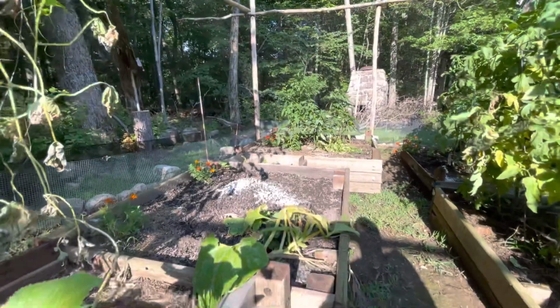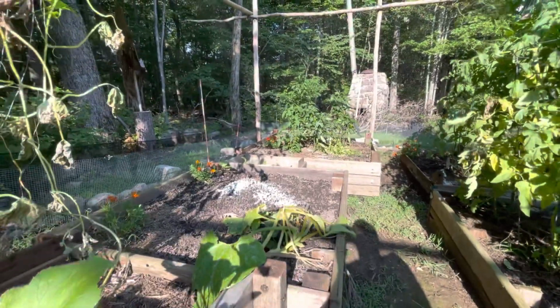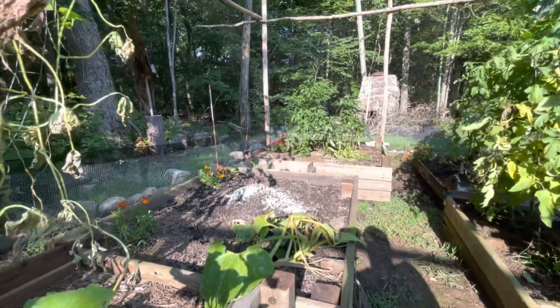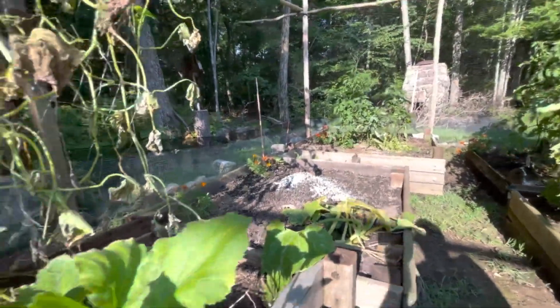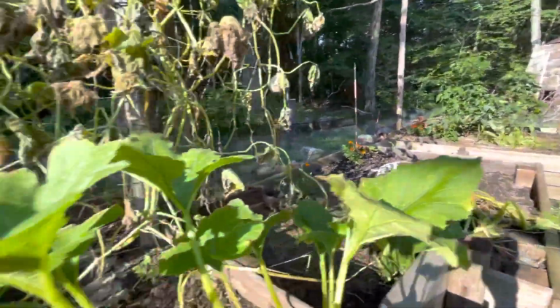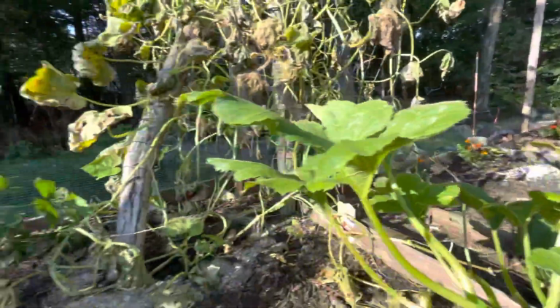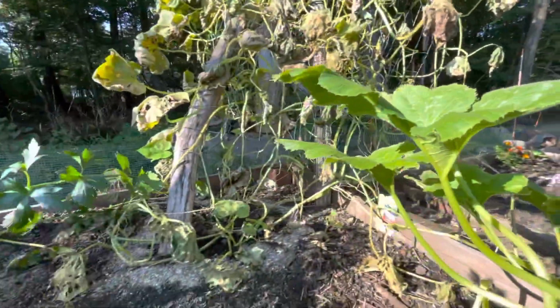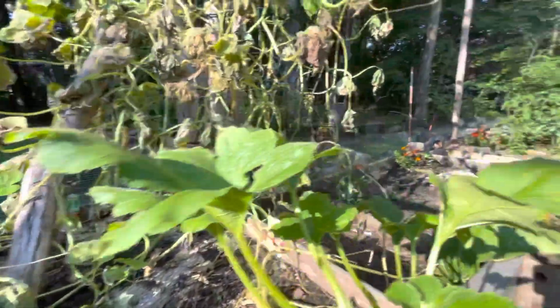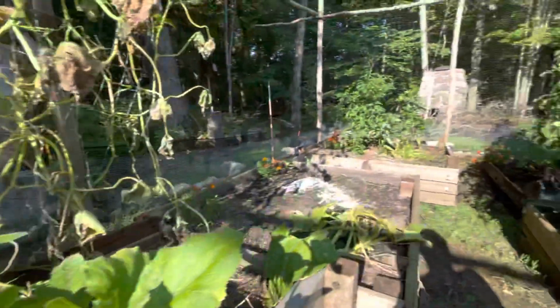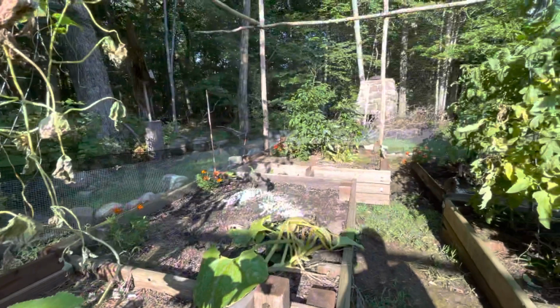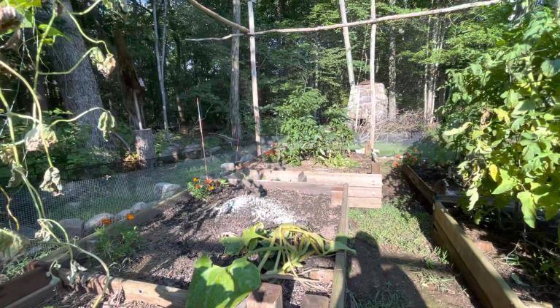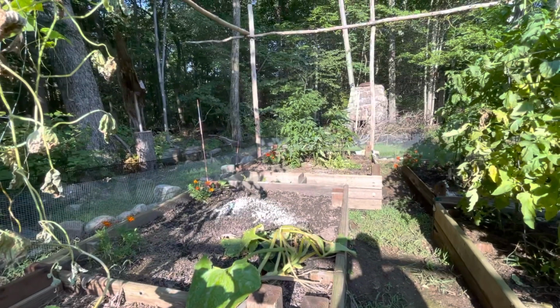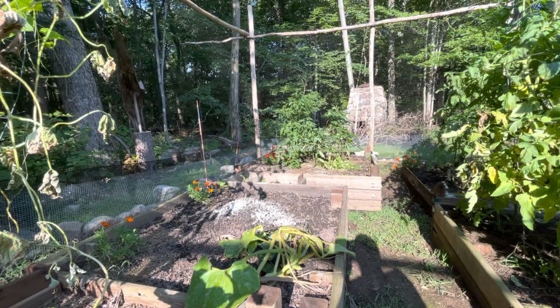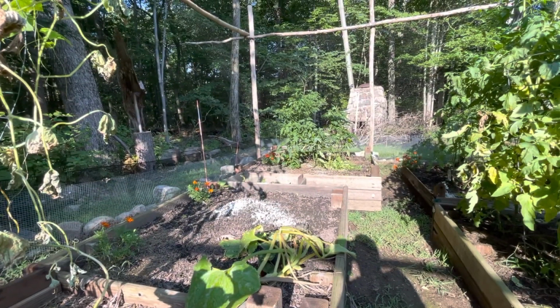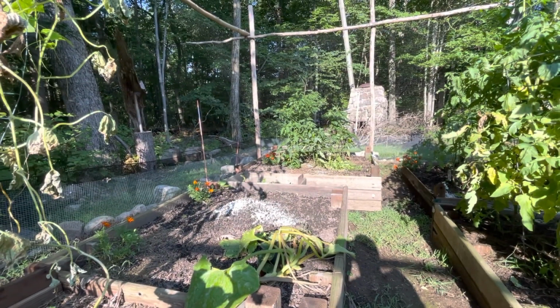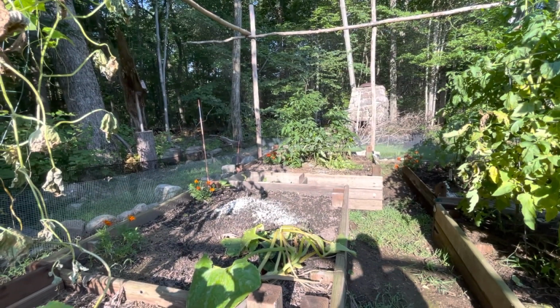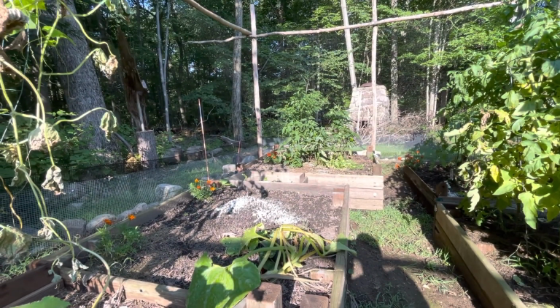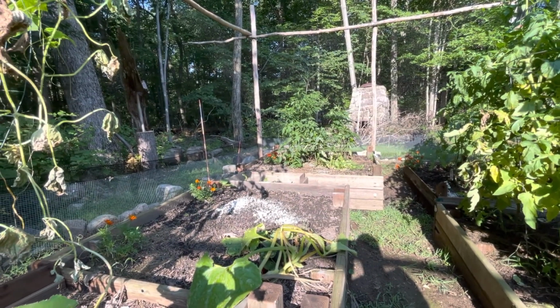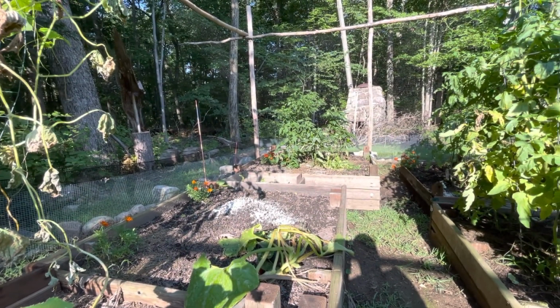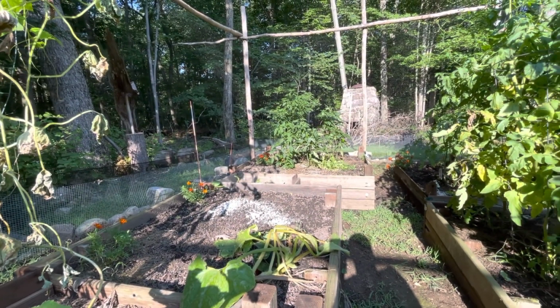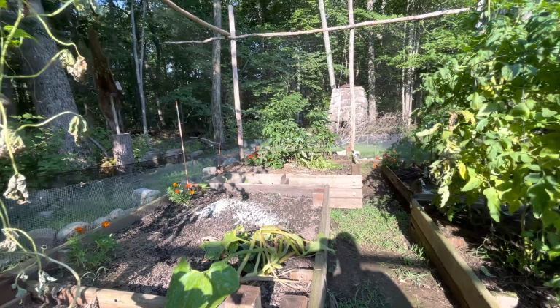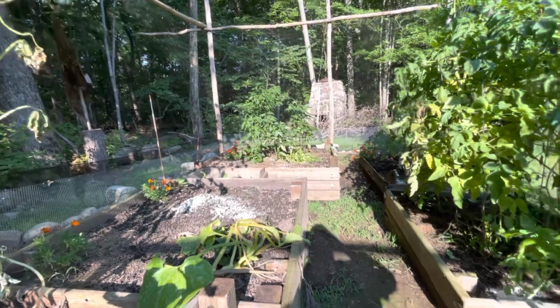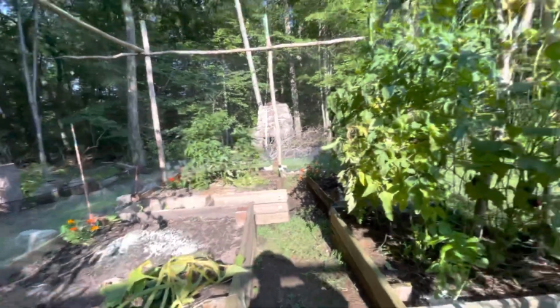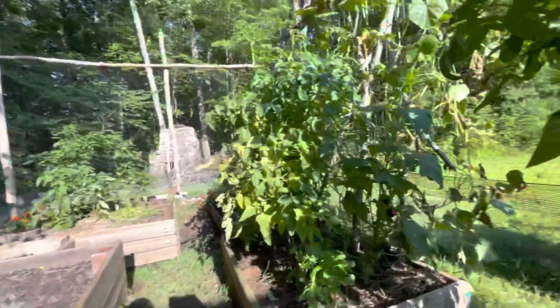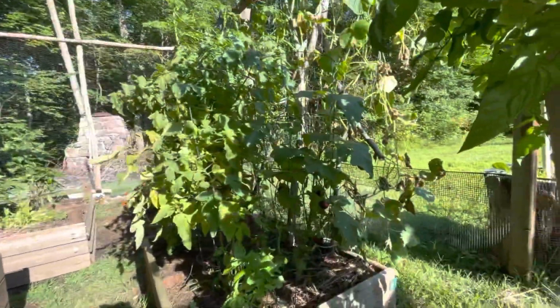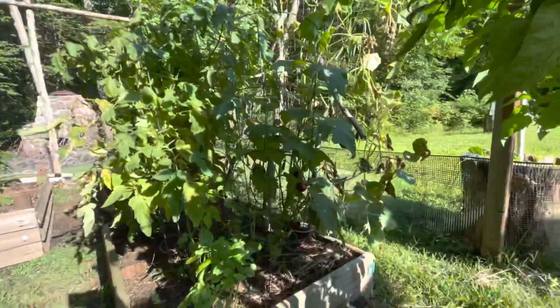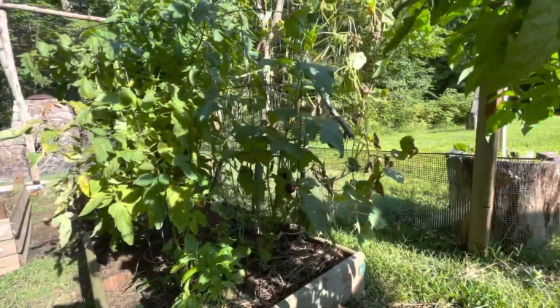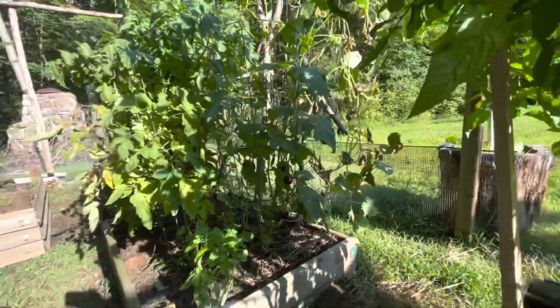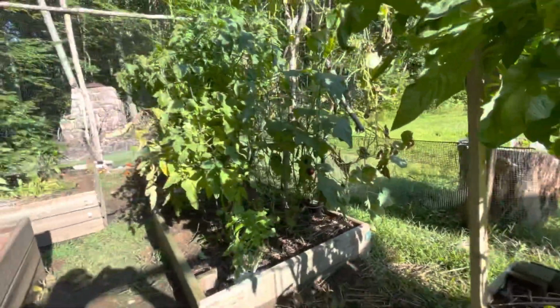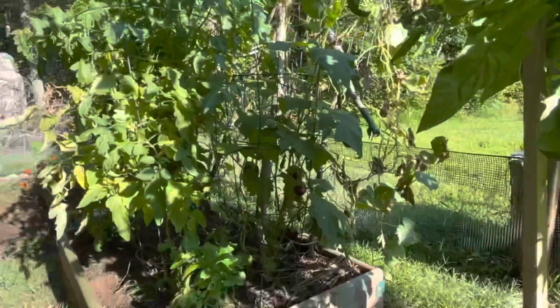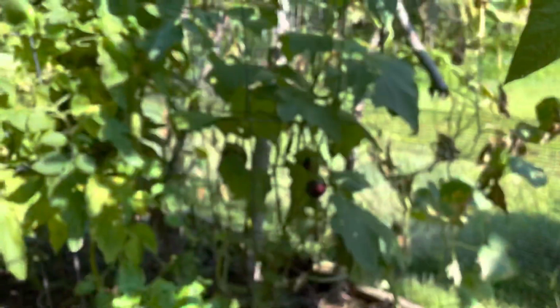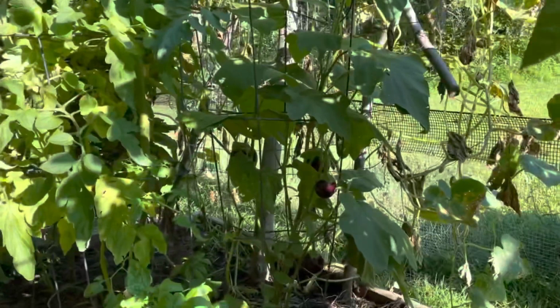I planted a lot of beets, but they're coming in kind of thin. I don't know if that's a nutrient problem in the soil because of these jumping worms. I'm going to feed these things anyway with the next topic.